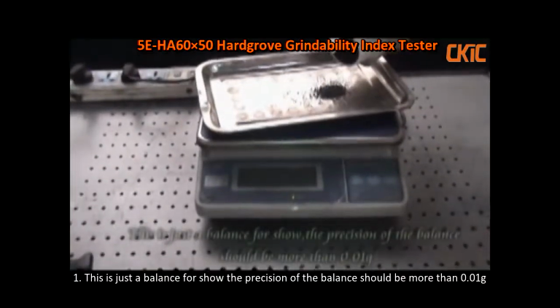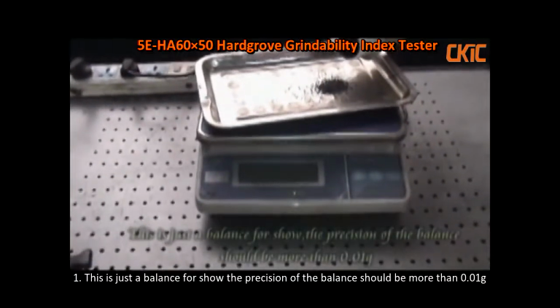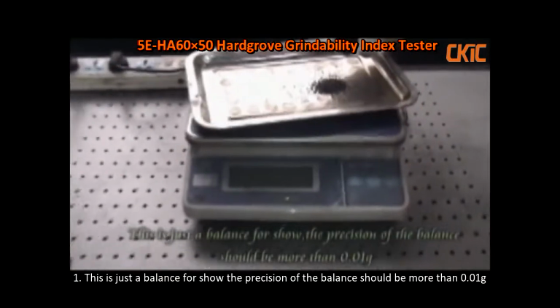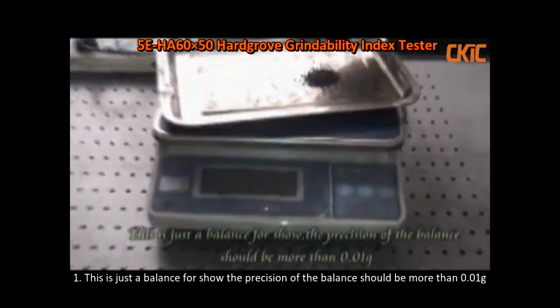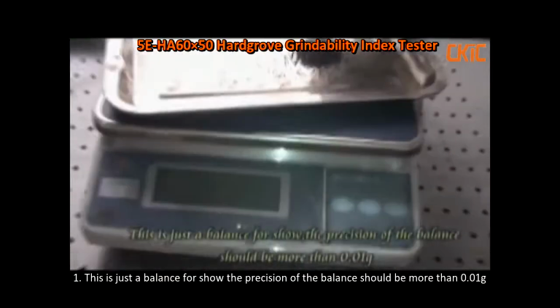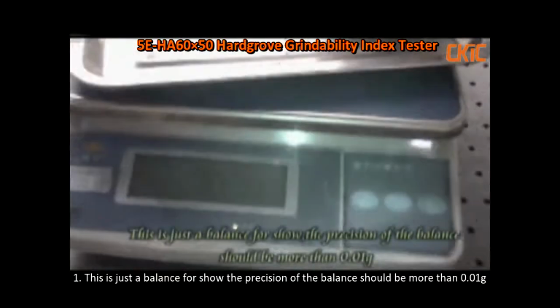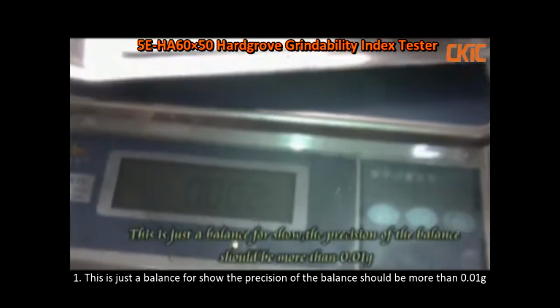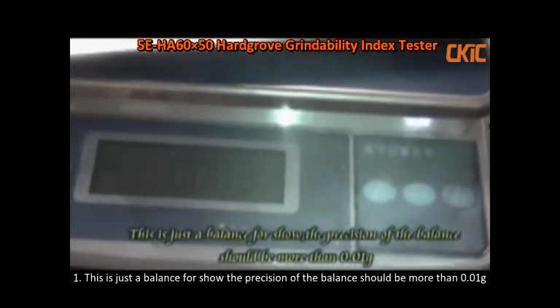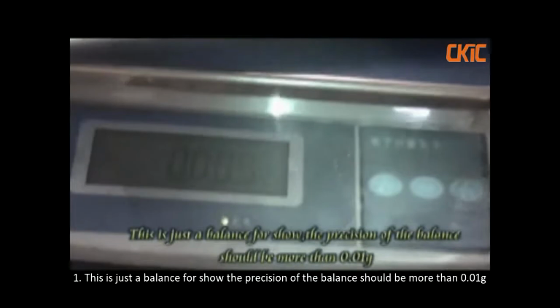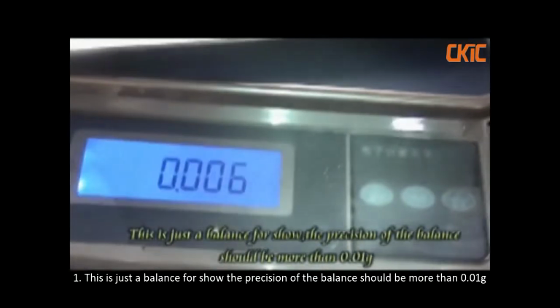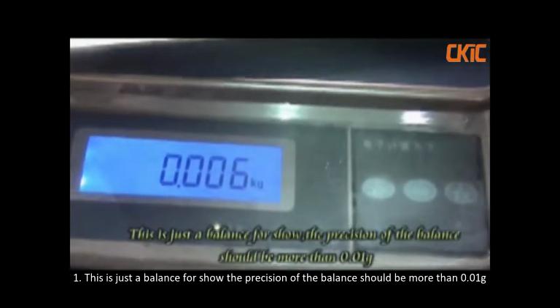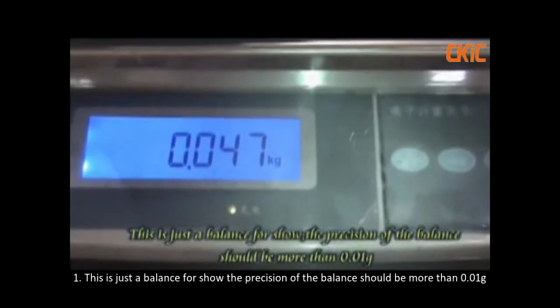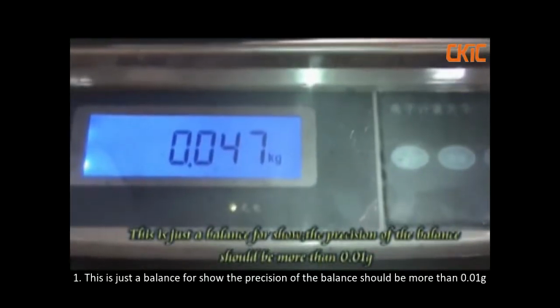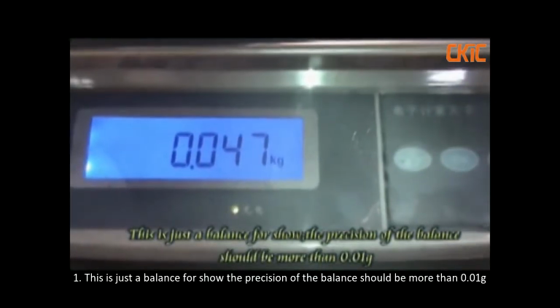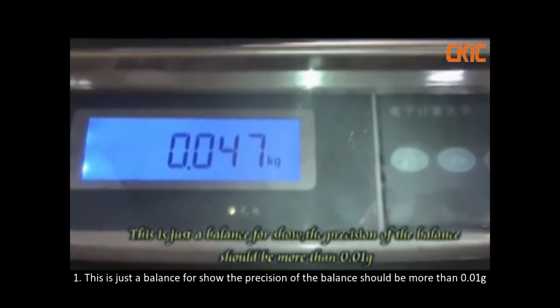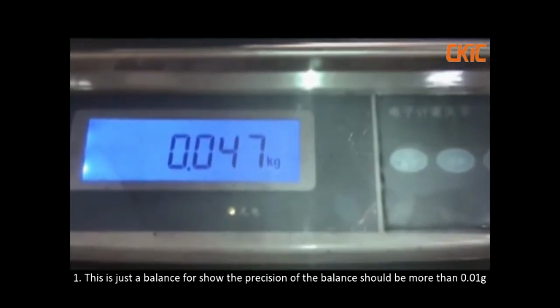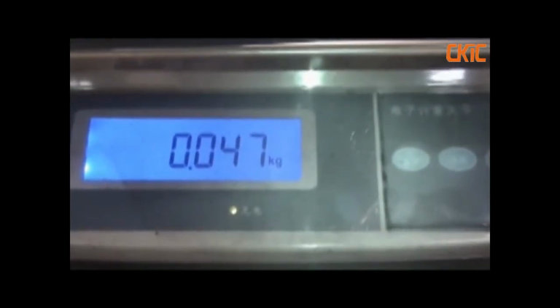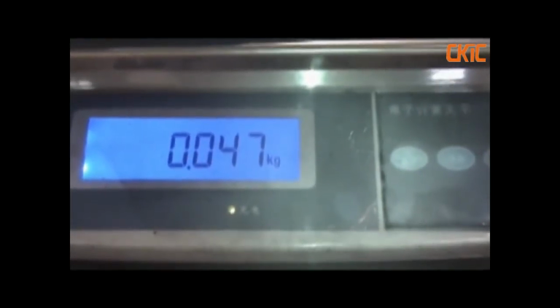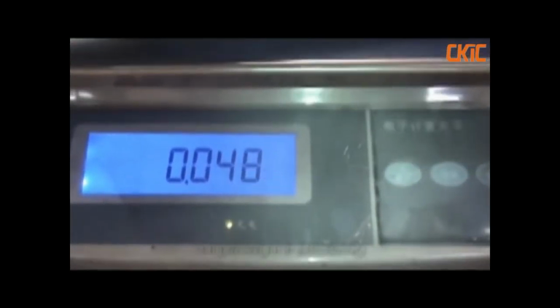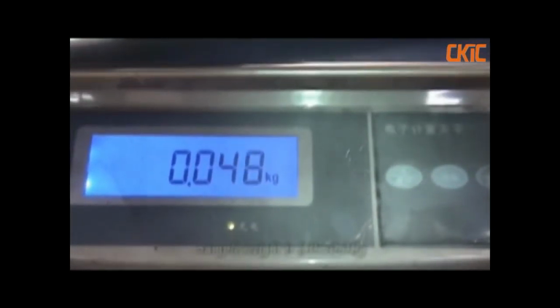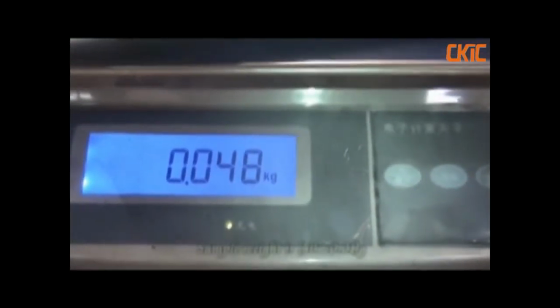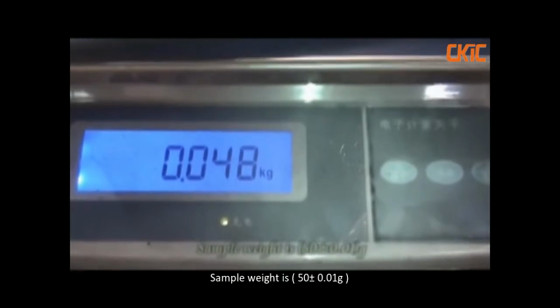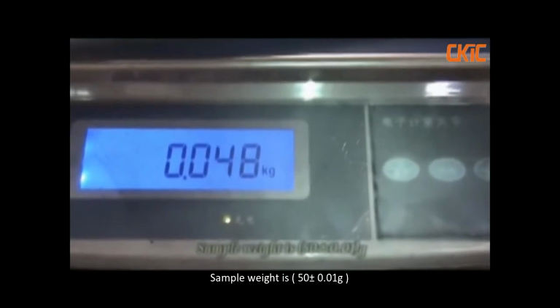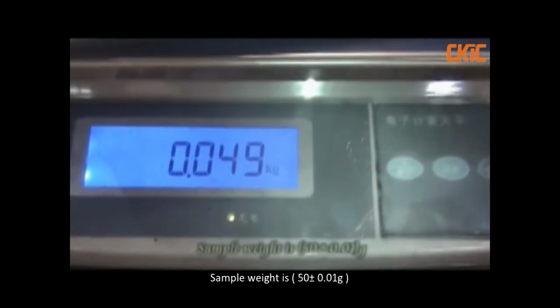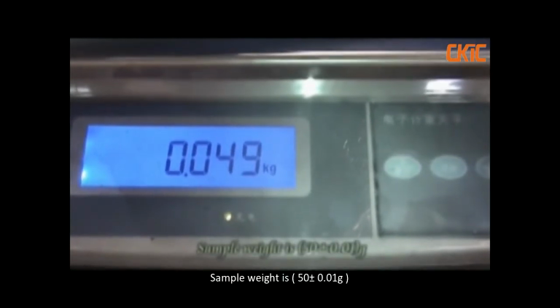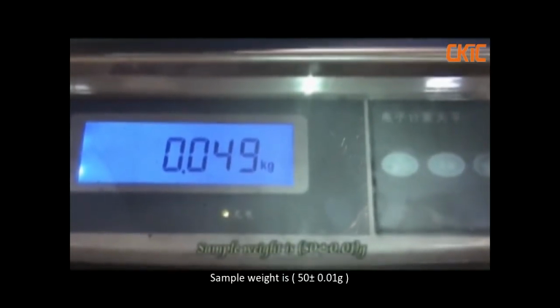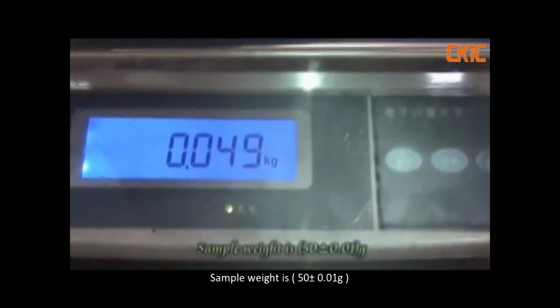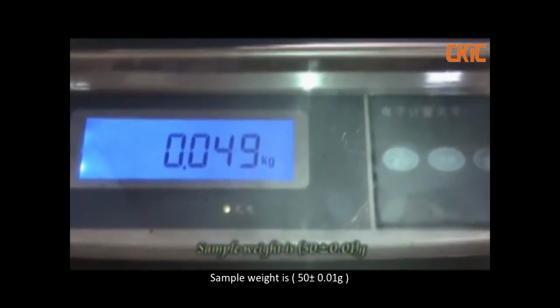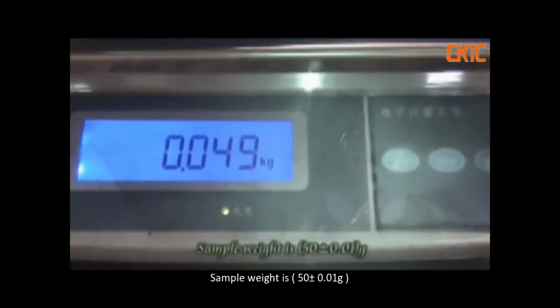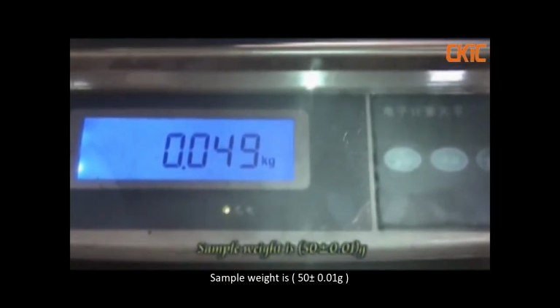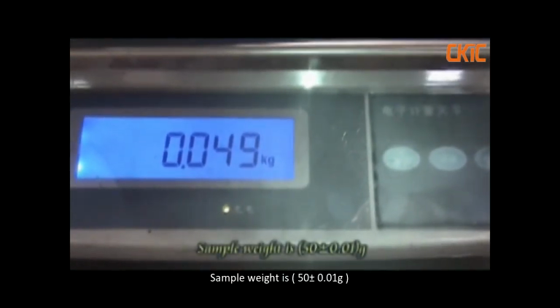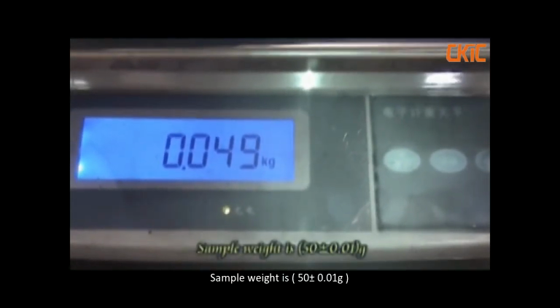This is the balance. The precision of the balance should be more than 0.01 grain. Sample weight is 50 plus or minus 0.01 grain.